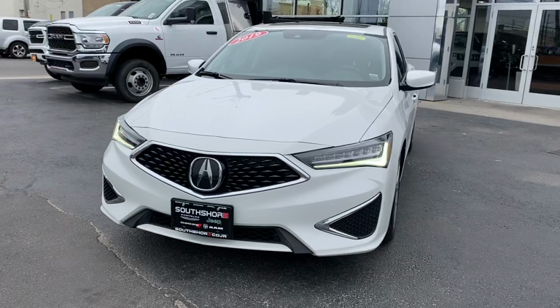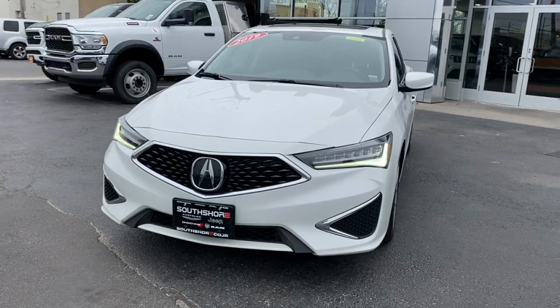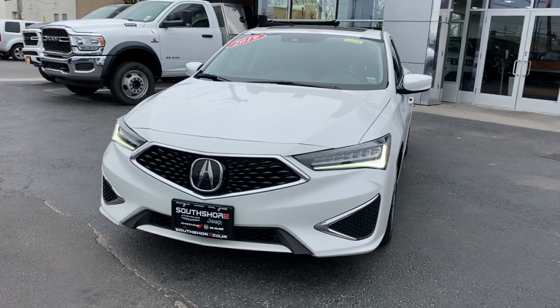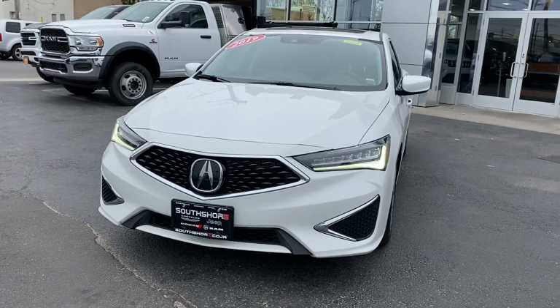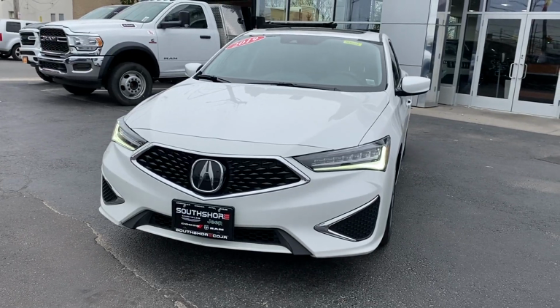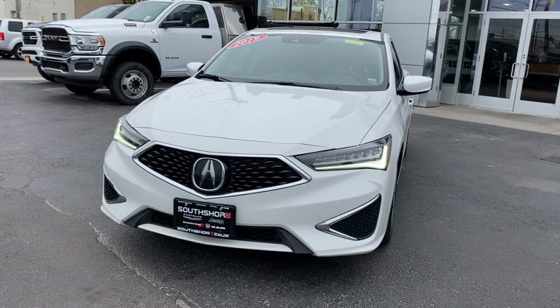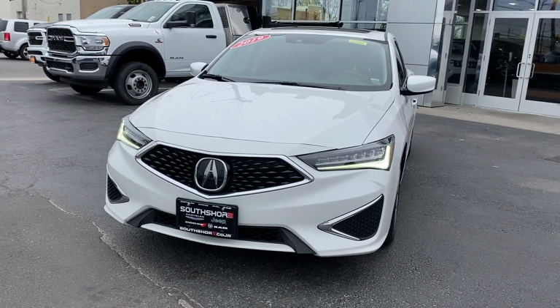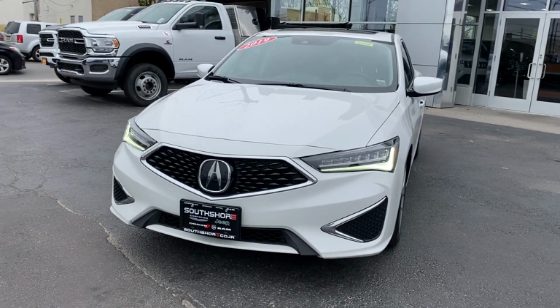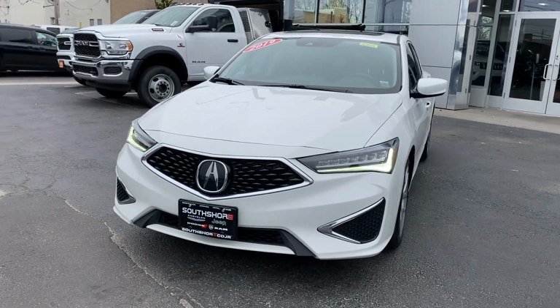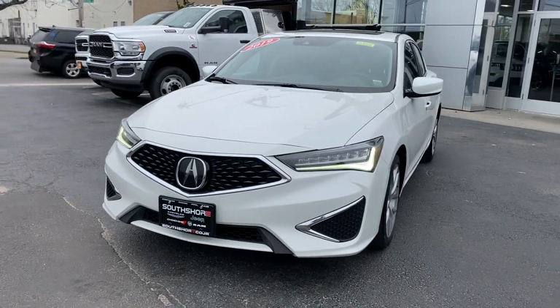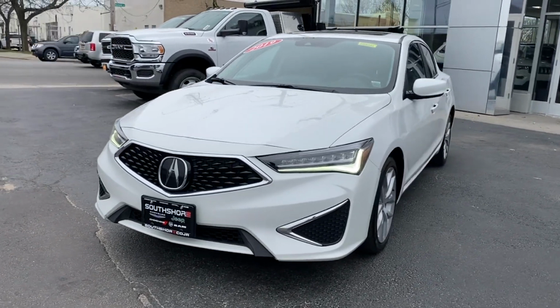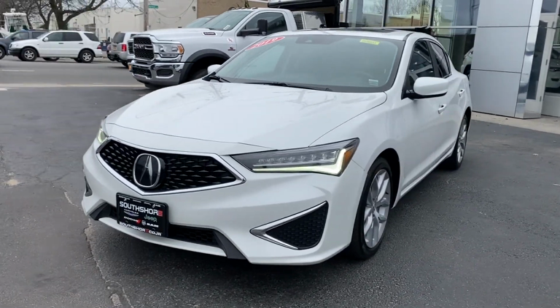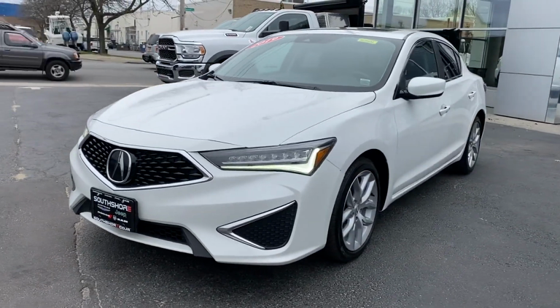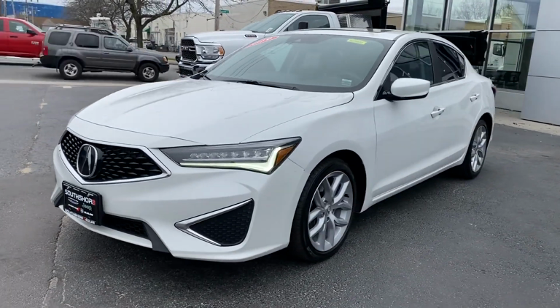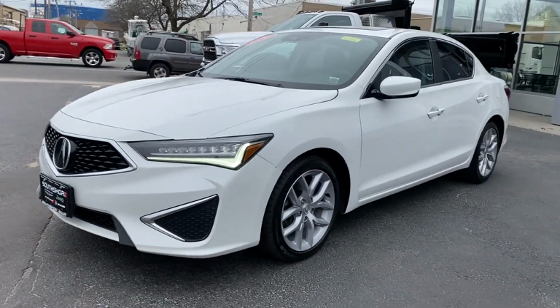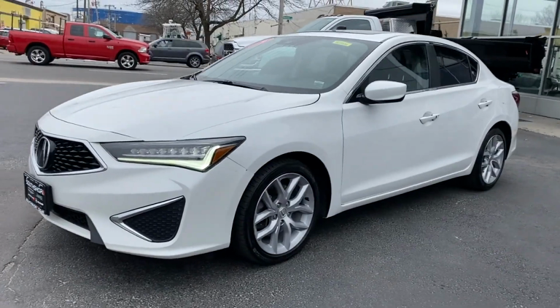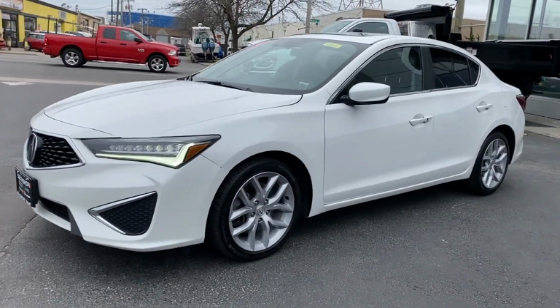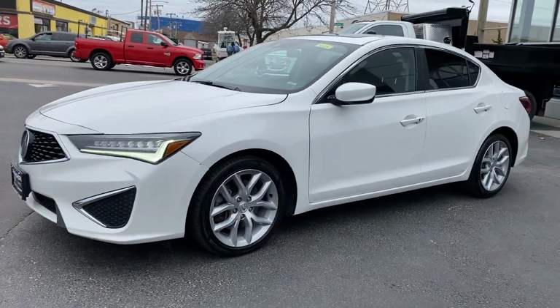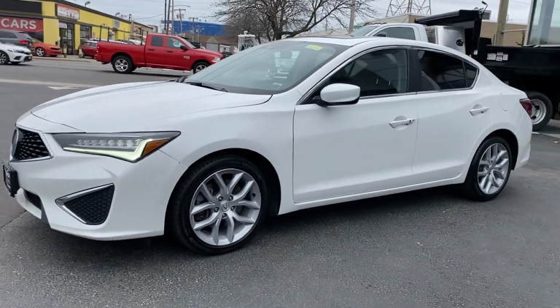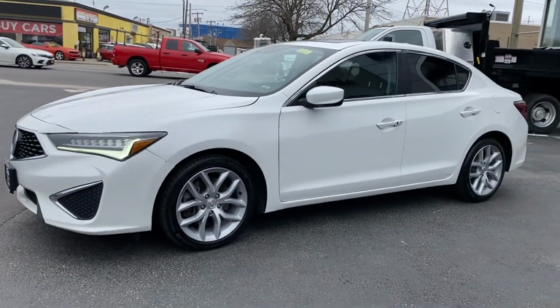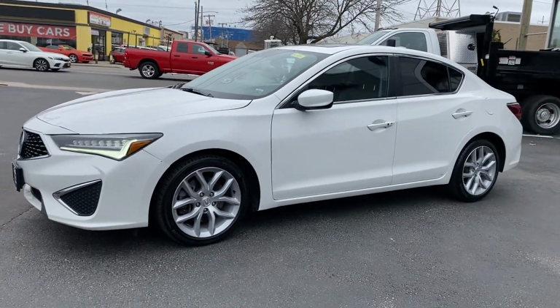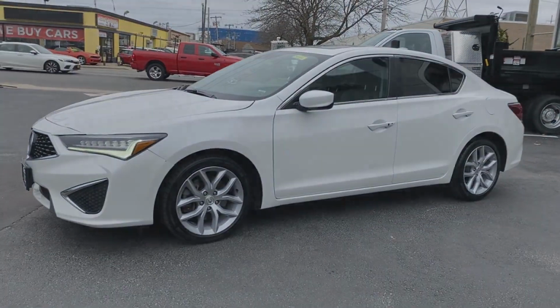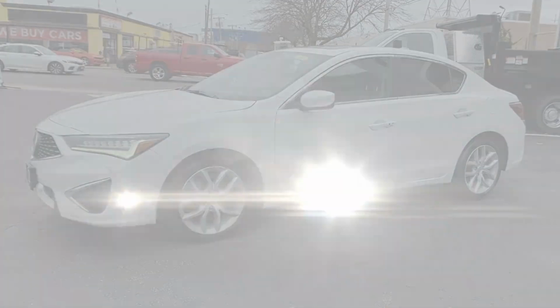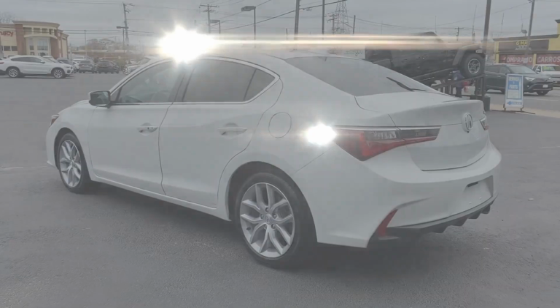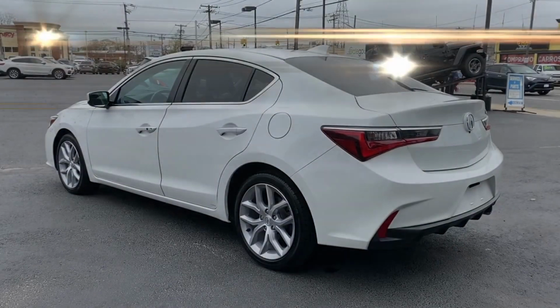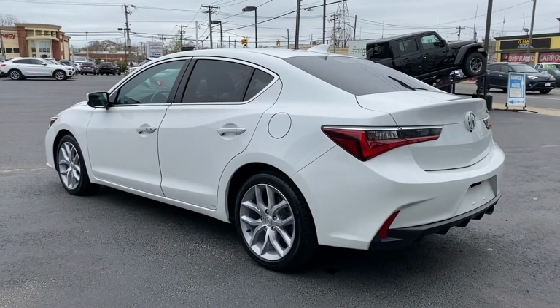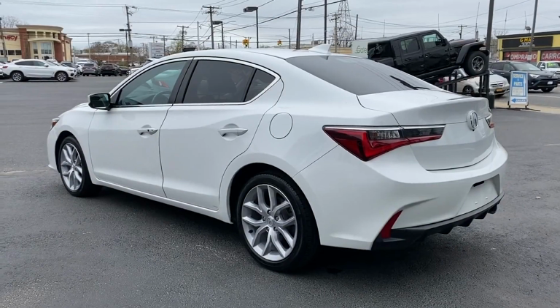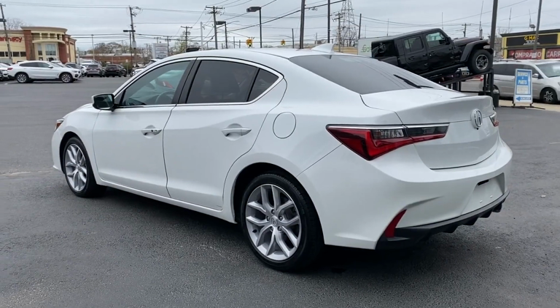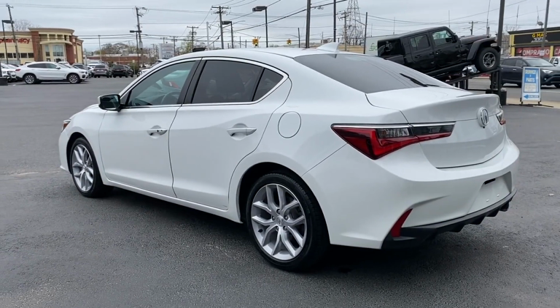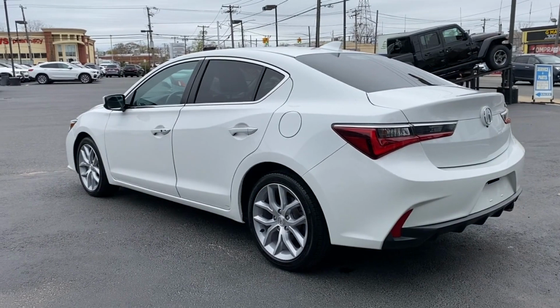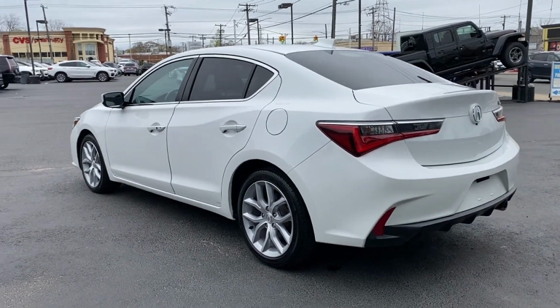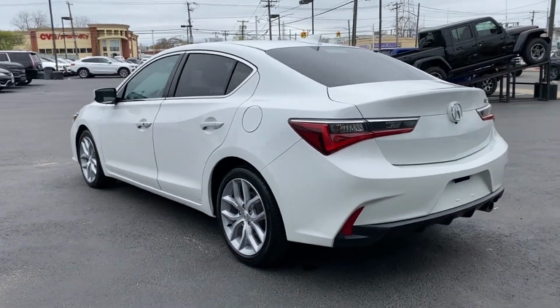2019 Acura ILX. With less than 28,000 miles on the odometer, this sedan combines safety and comfort with style and performance.